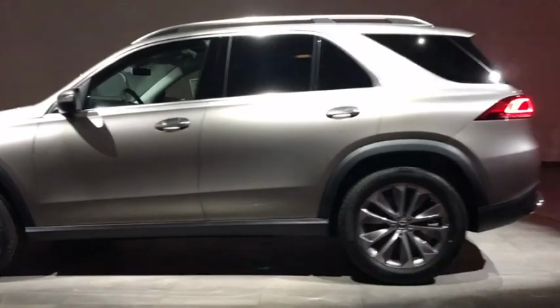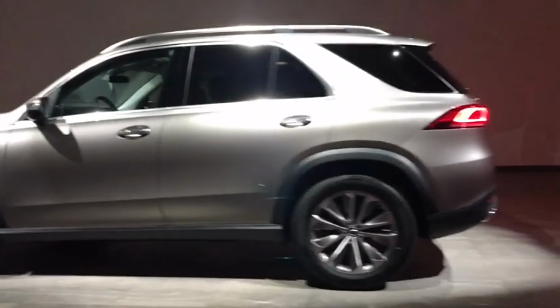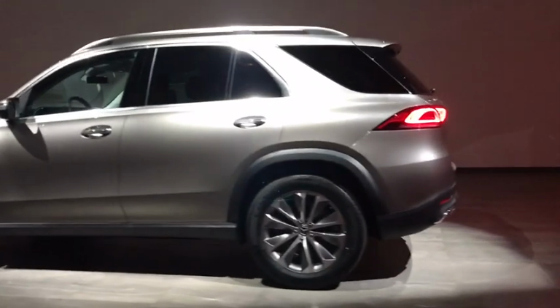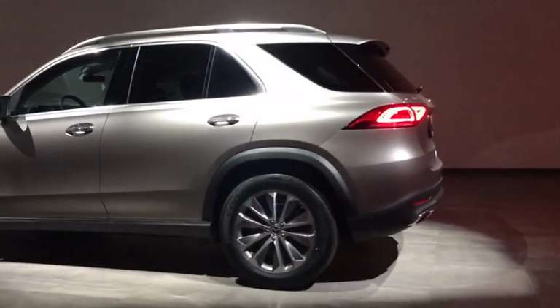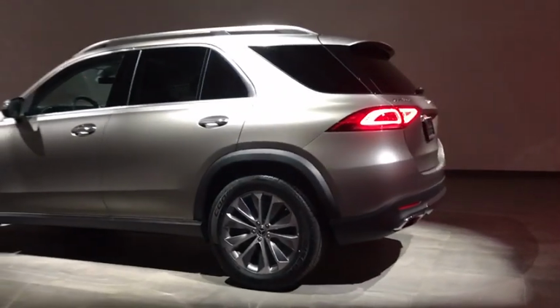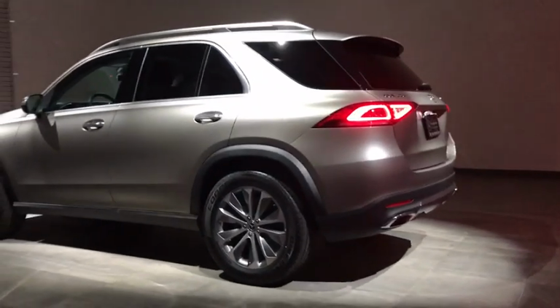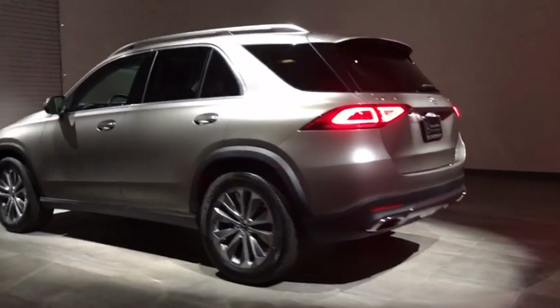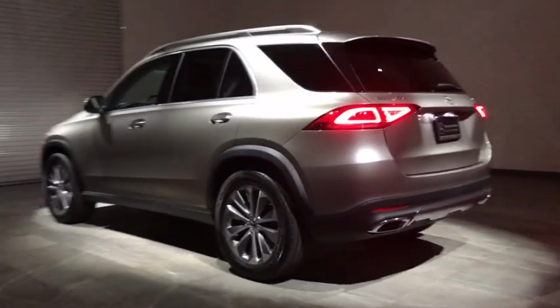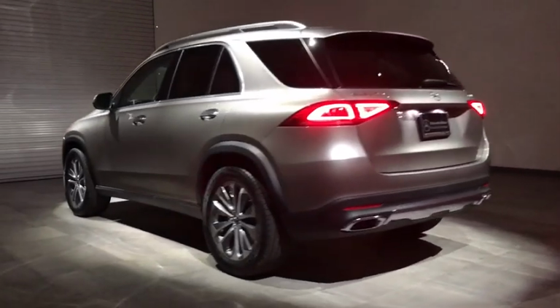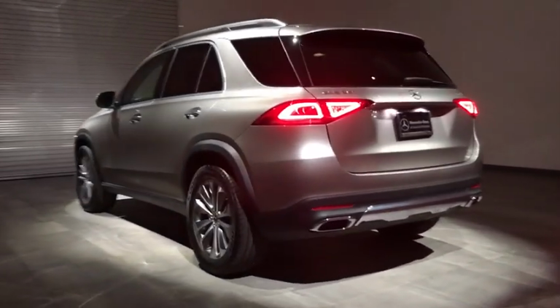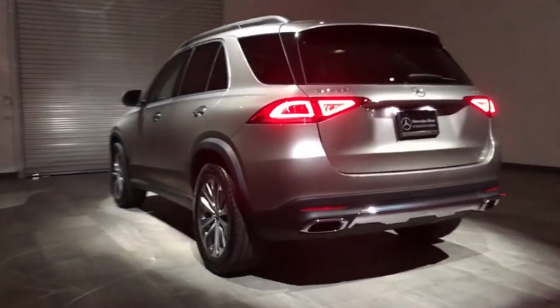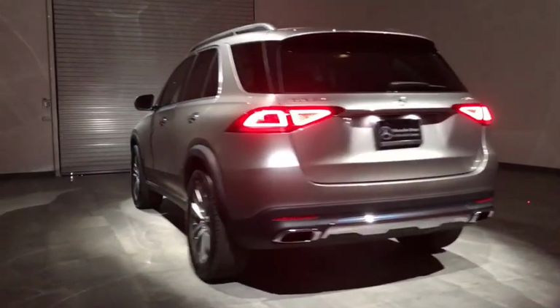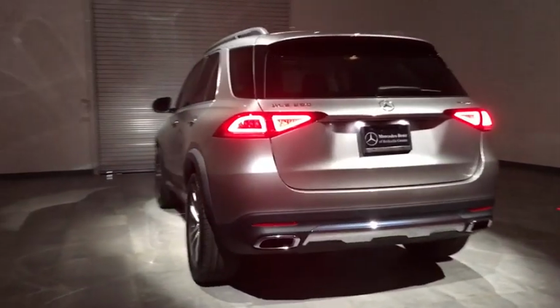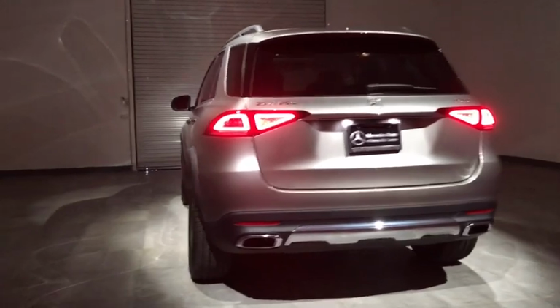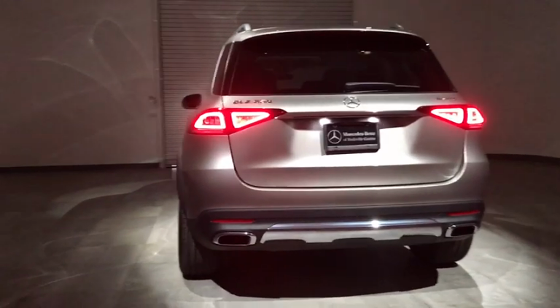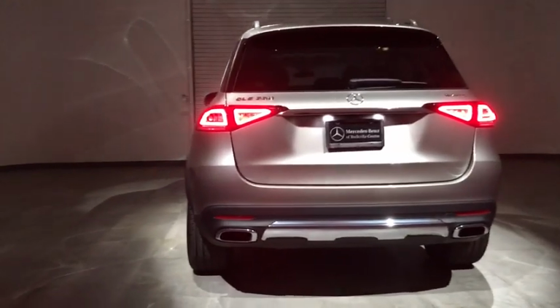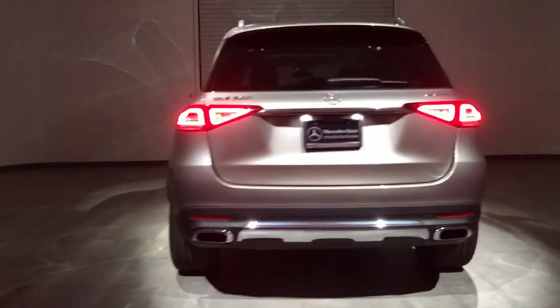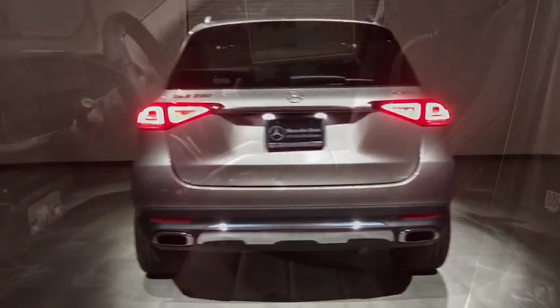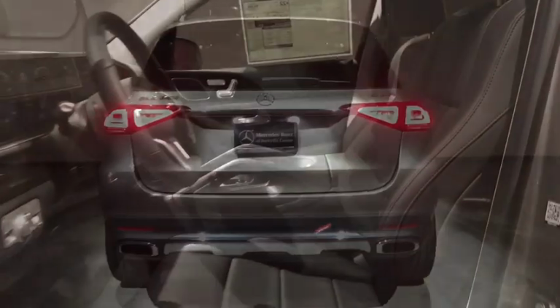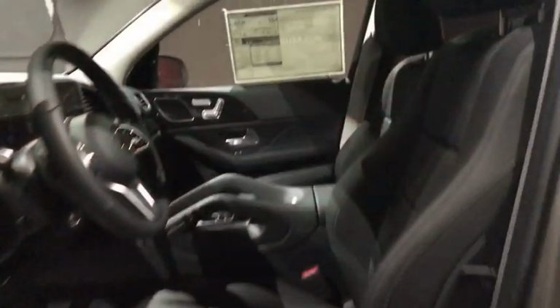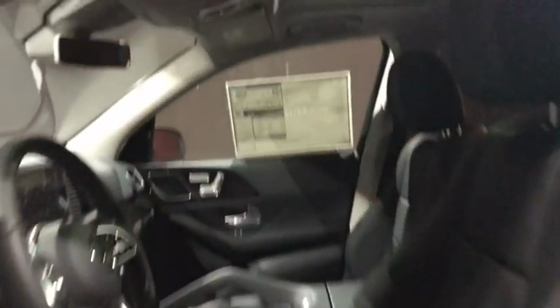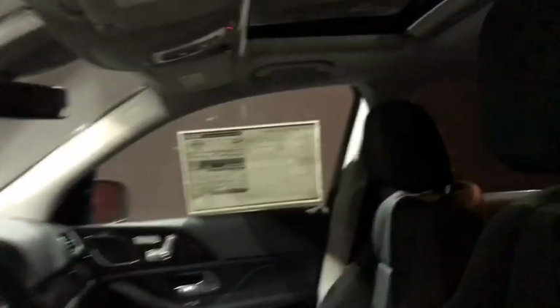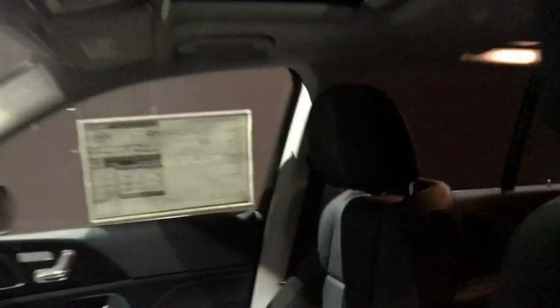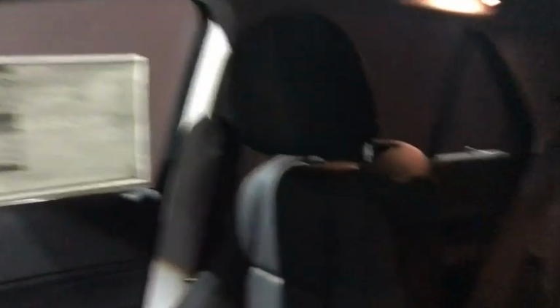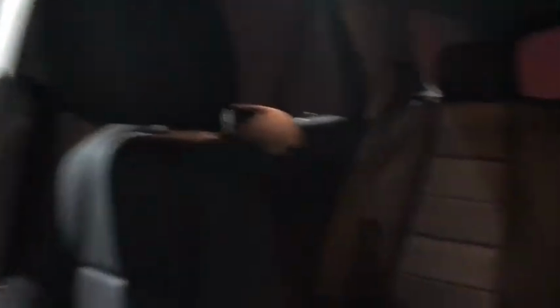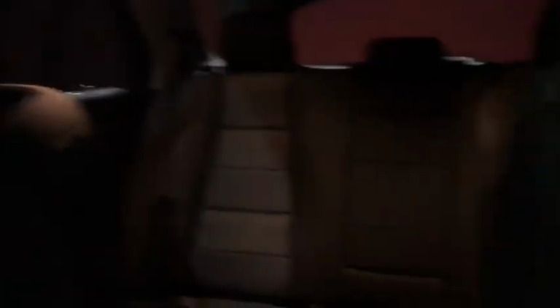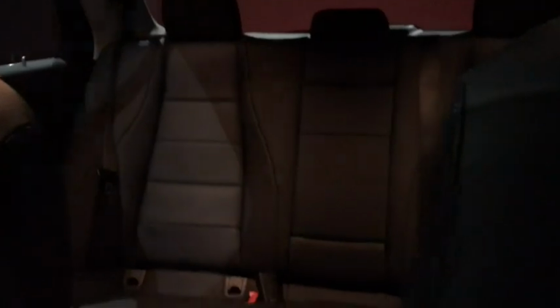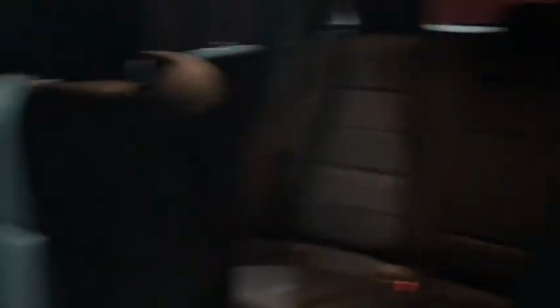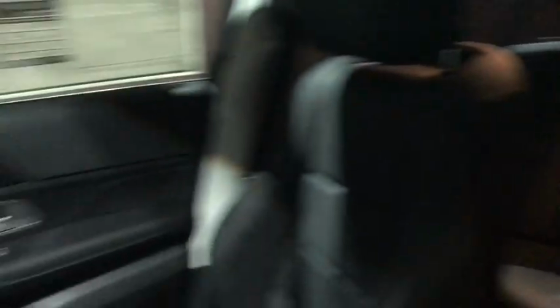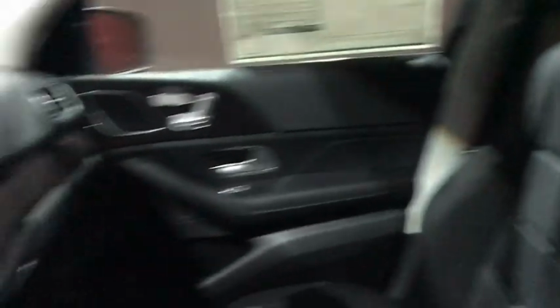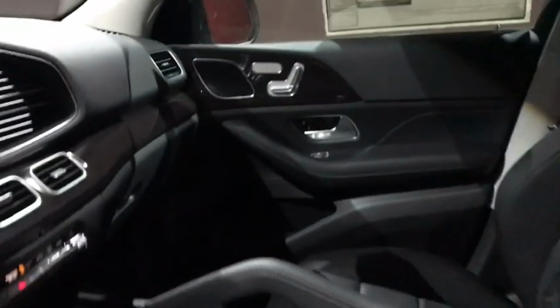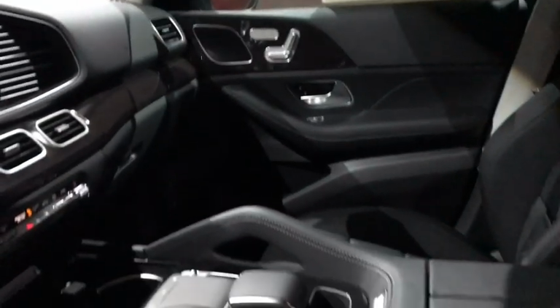Power liftgate, anti-lock braking system, remote engine start, power passenger seat, steering wheel audio control, stability control, navigation system, traction control, all-wheel drive, backup camera.